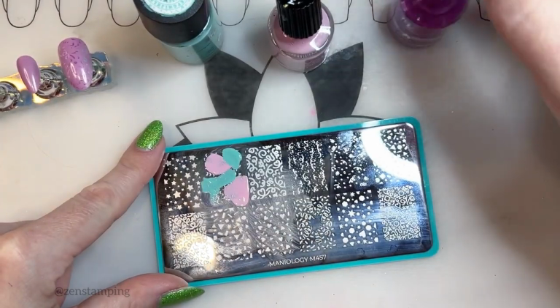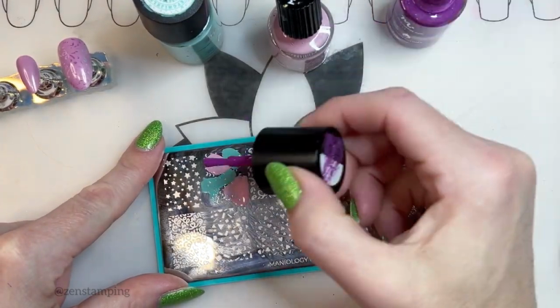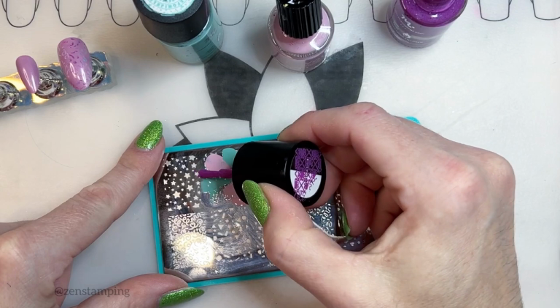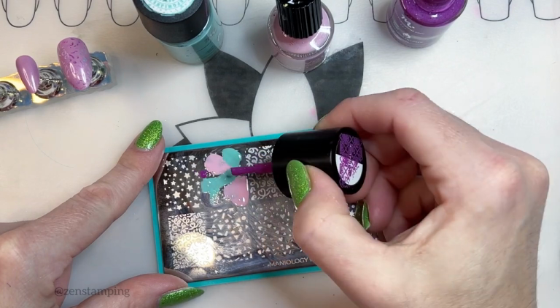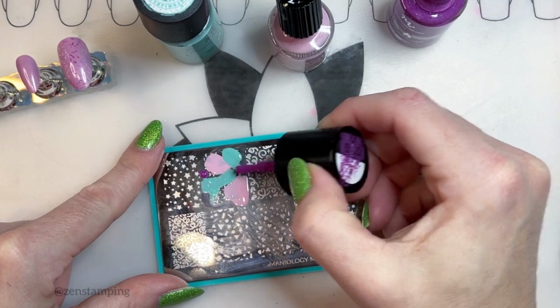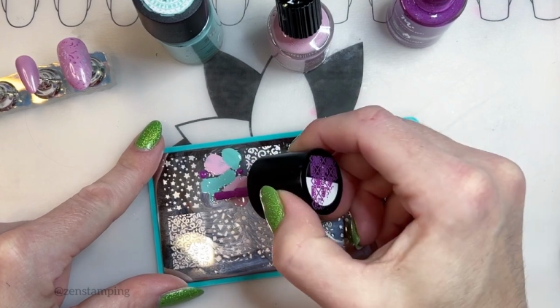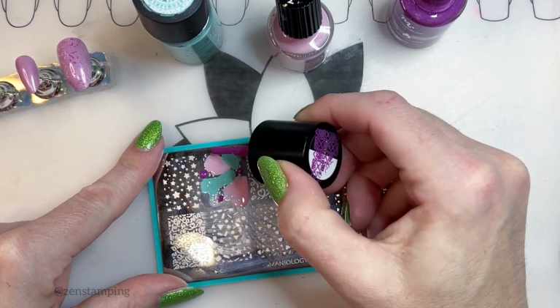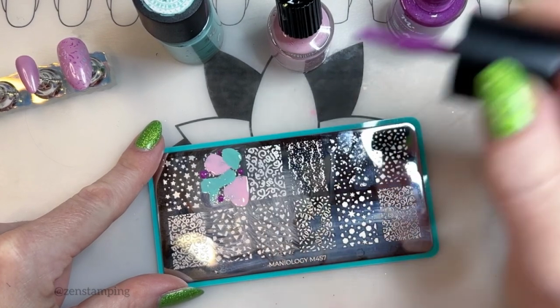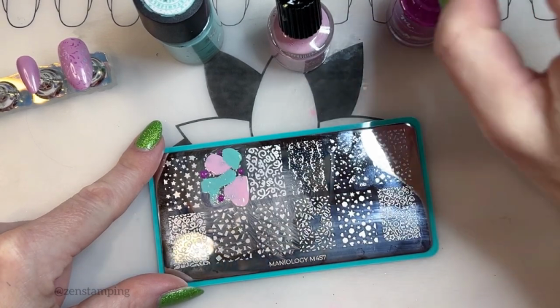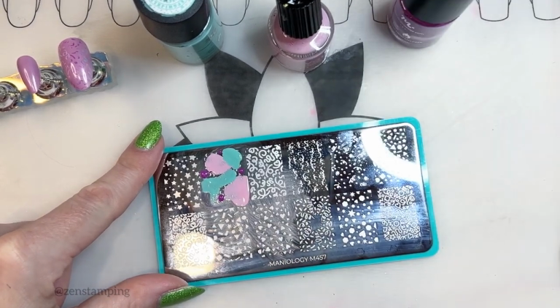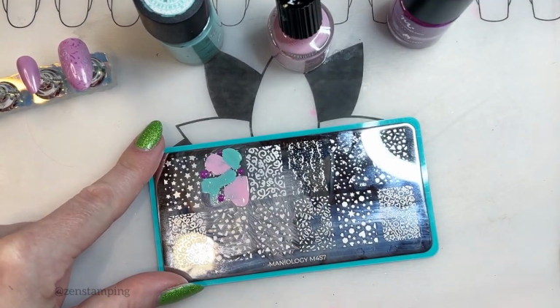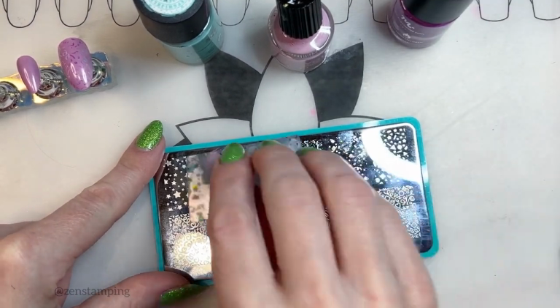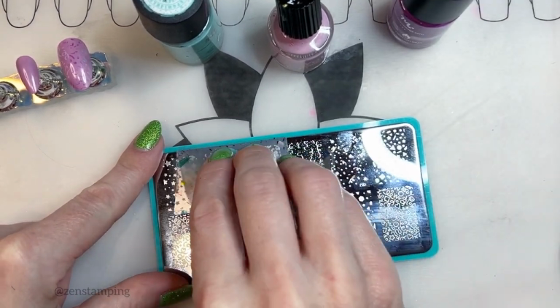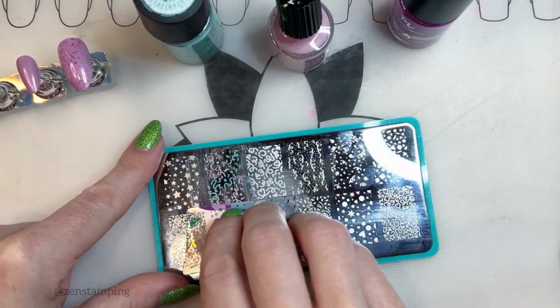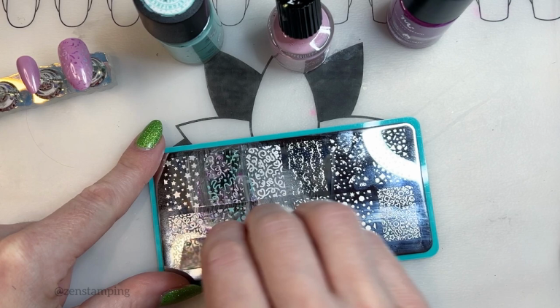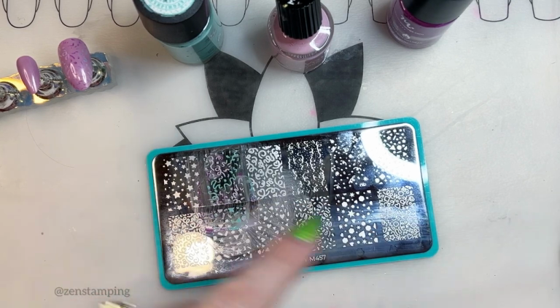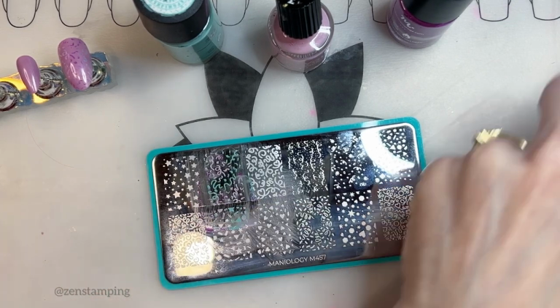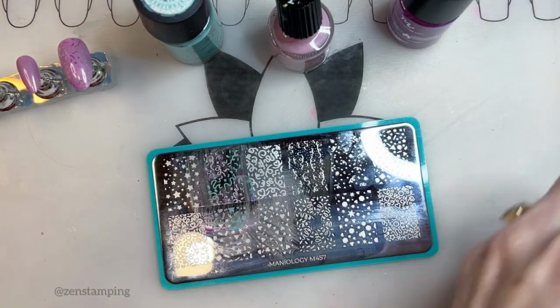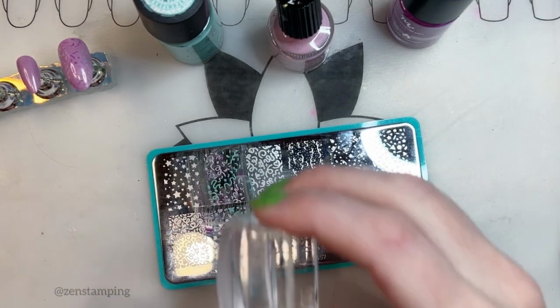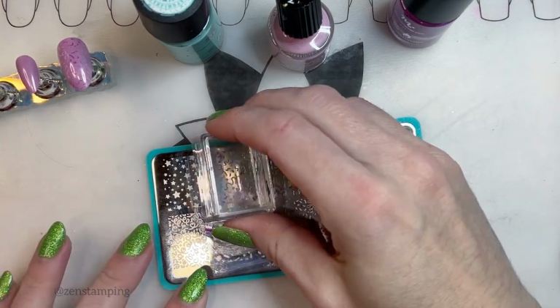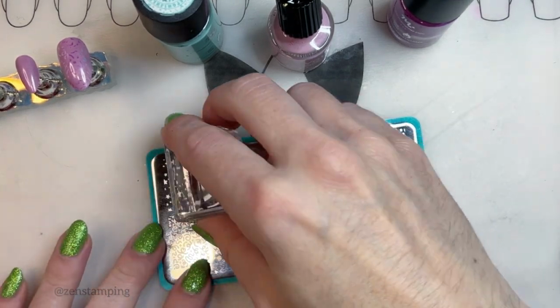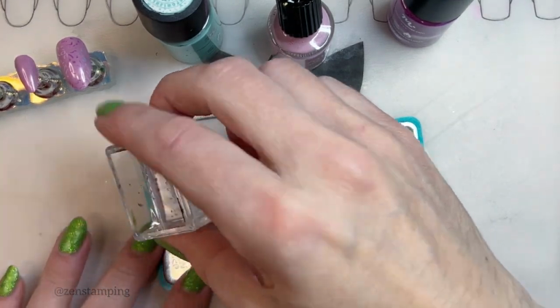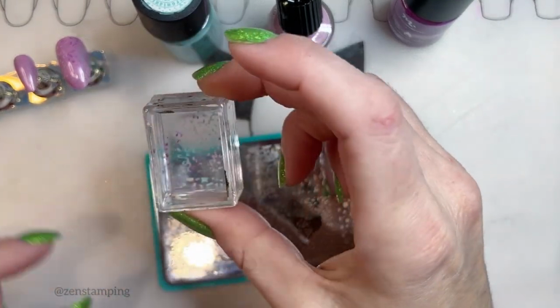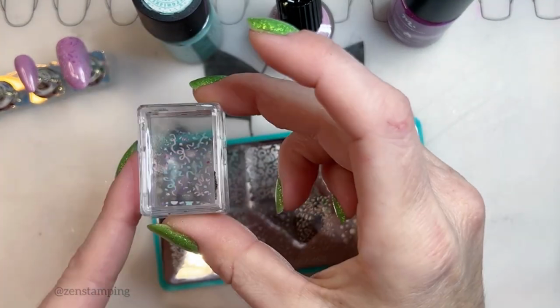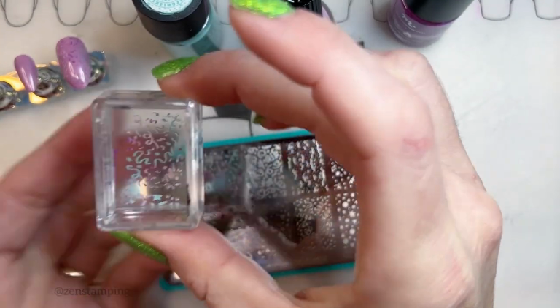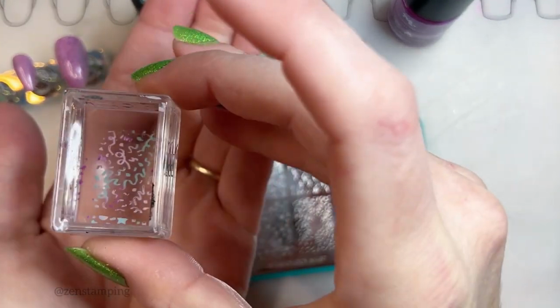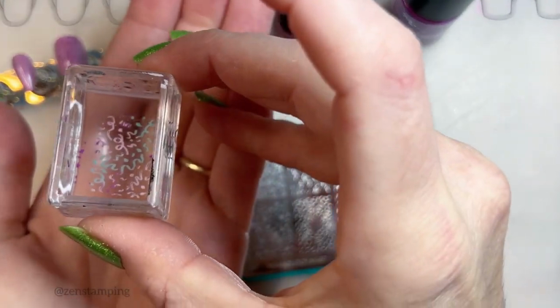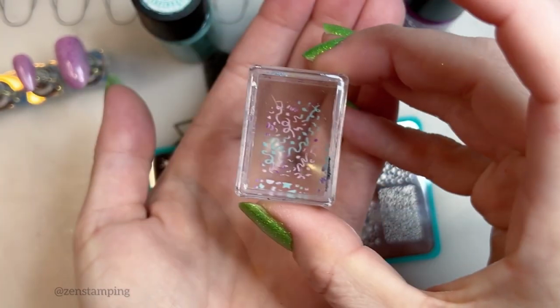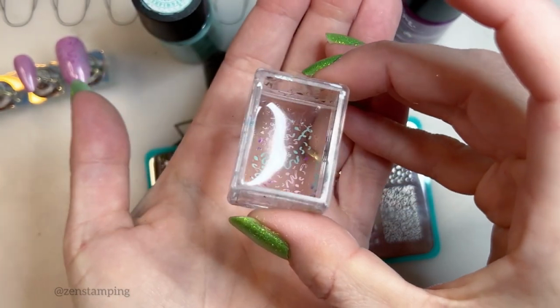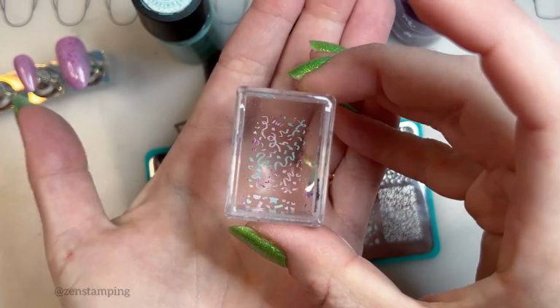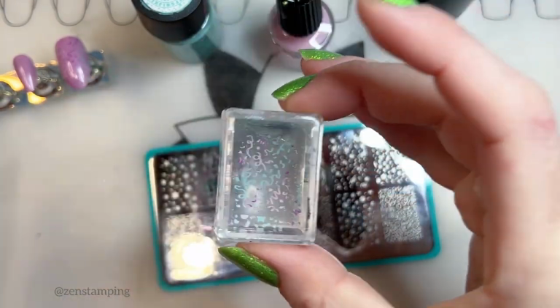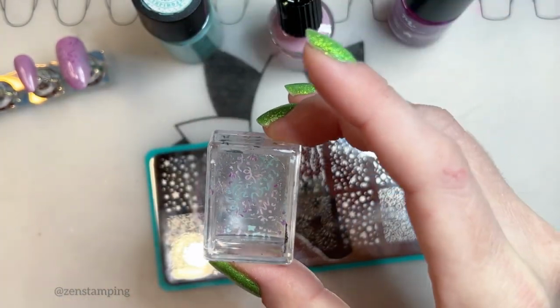I'm going to put this darker color as a highlight. I really don't like to scrape more than once. See how each piece is kind of separate now.